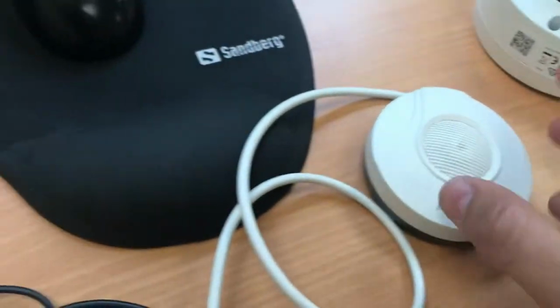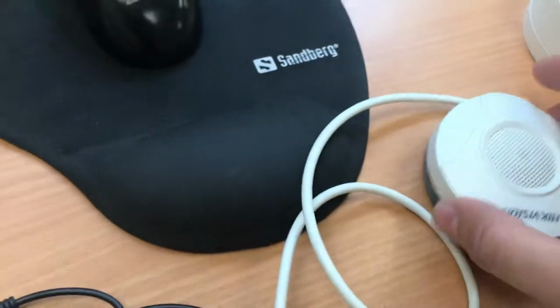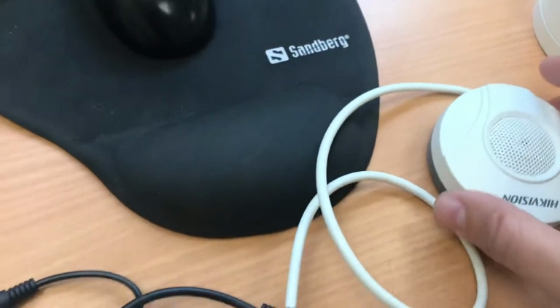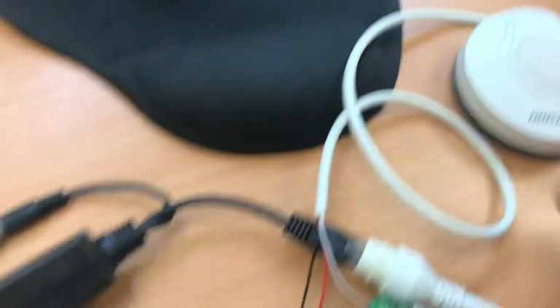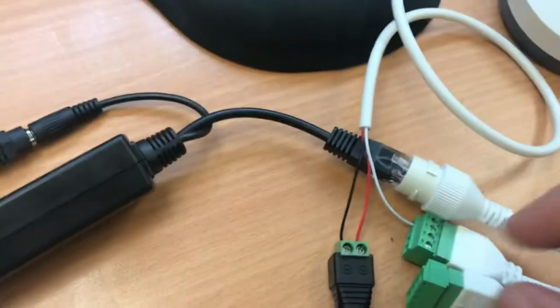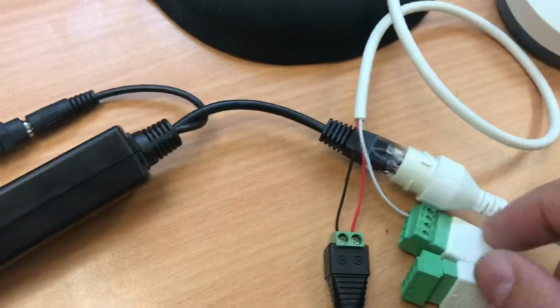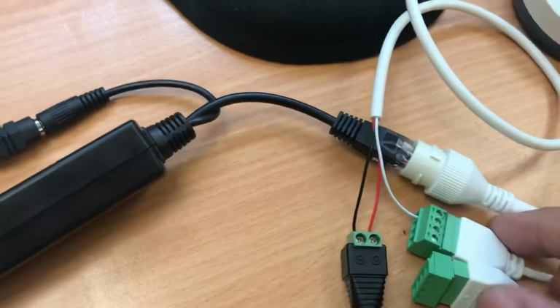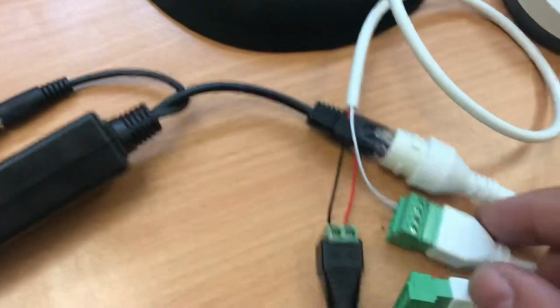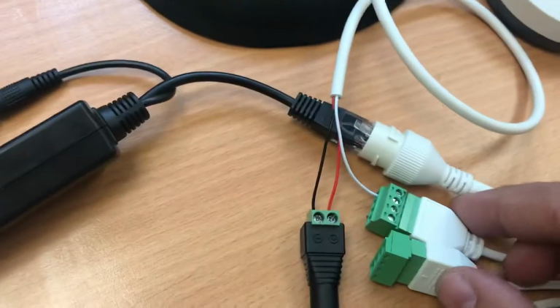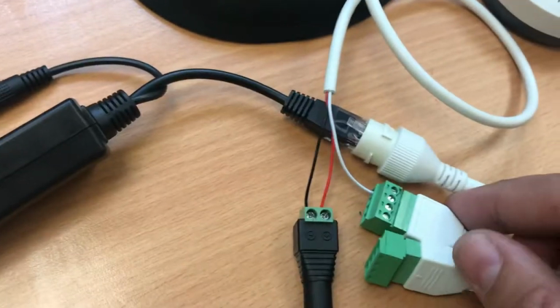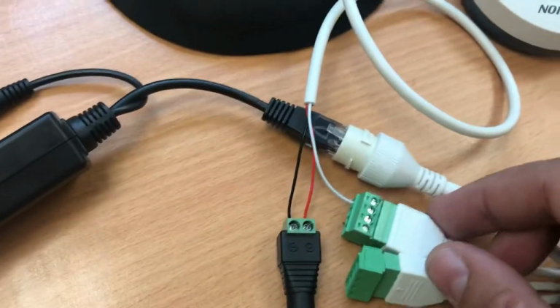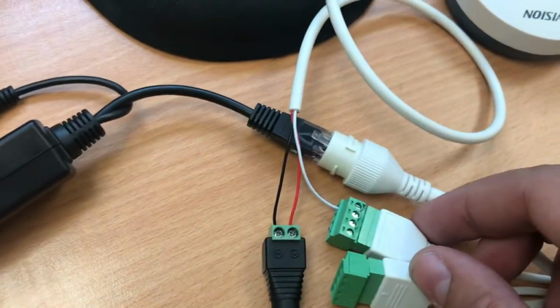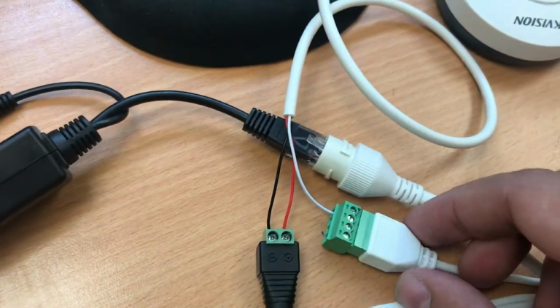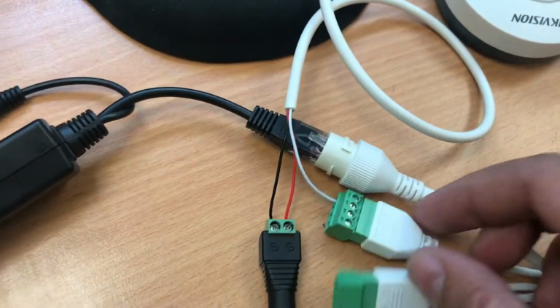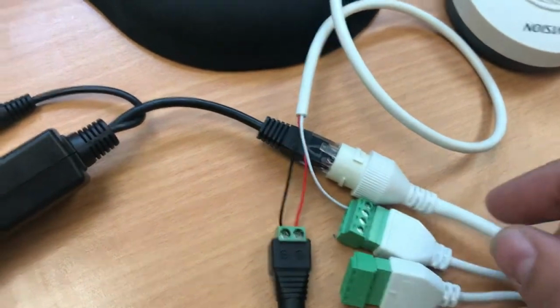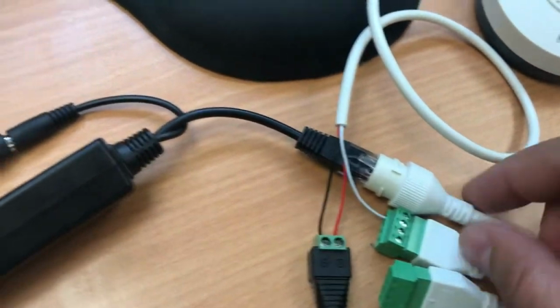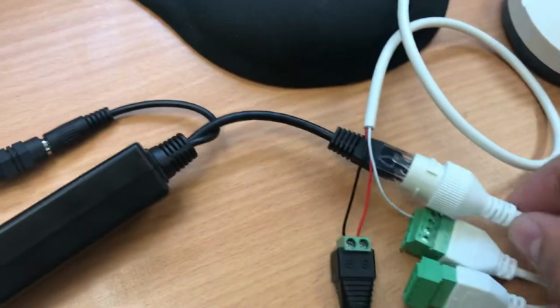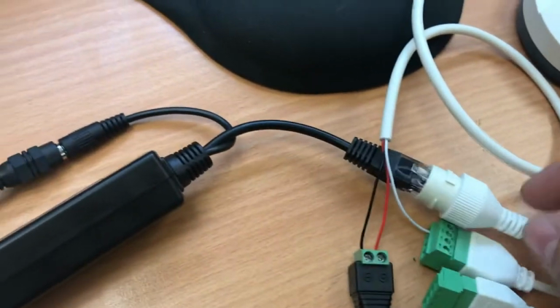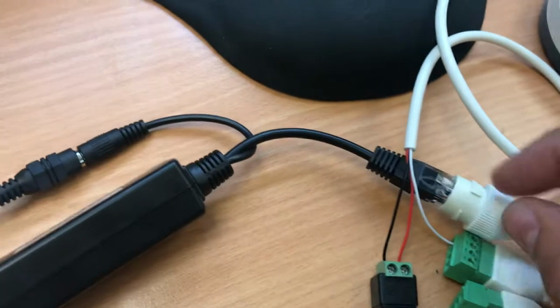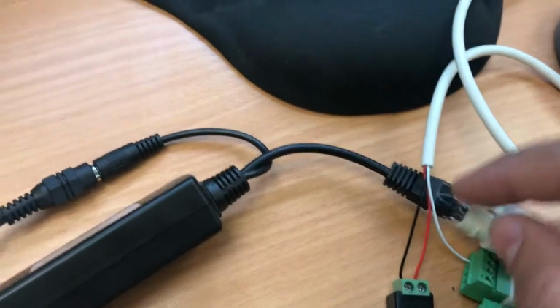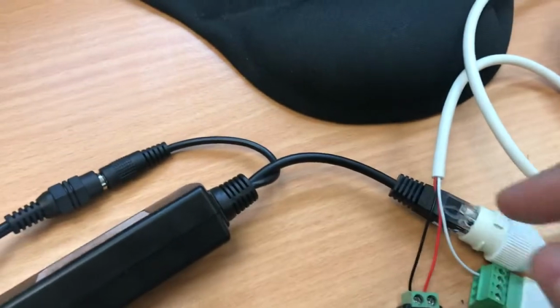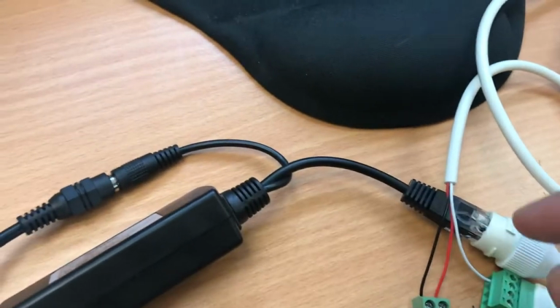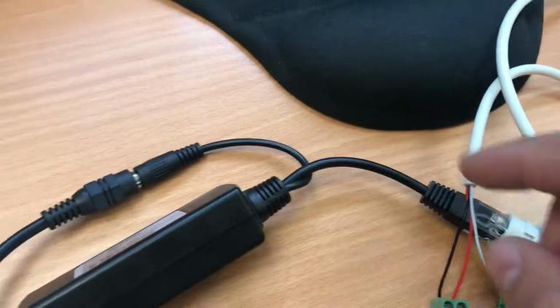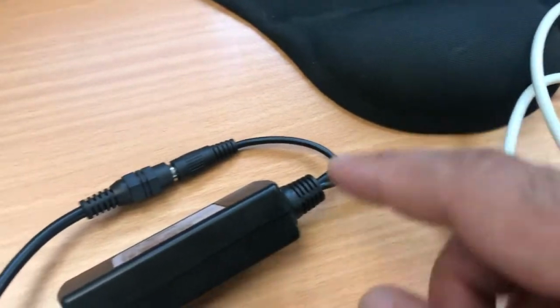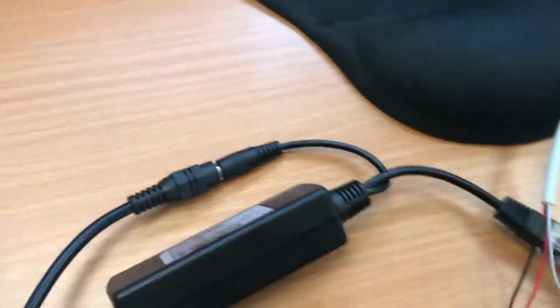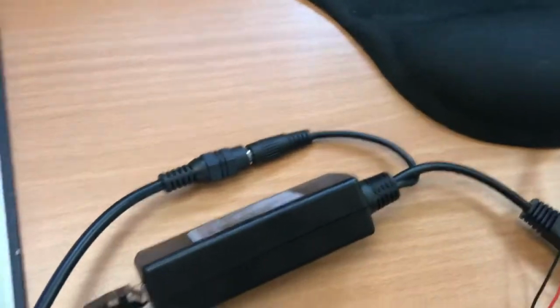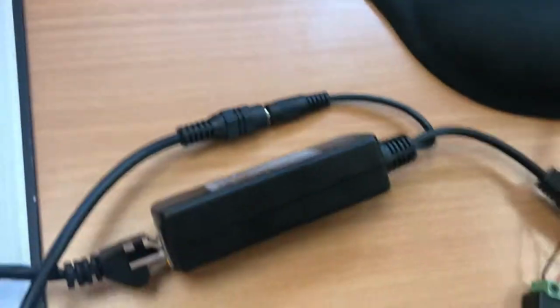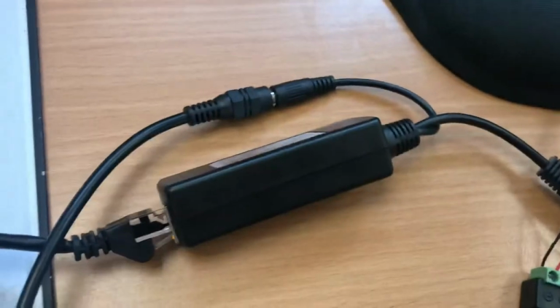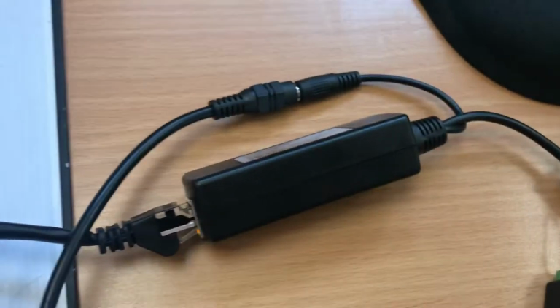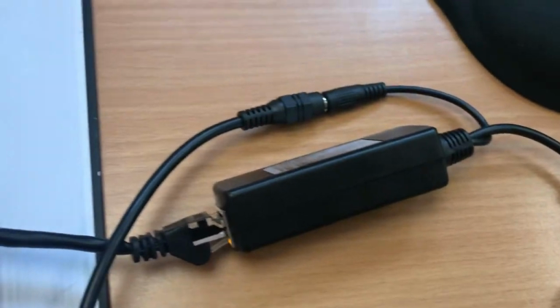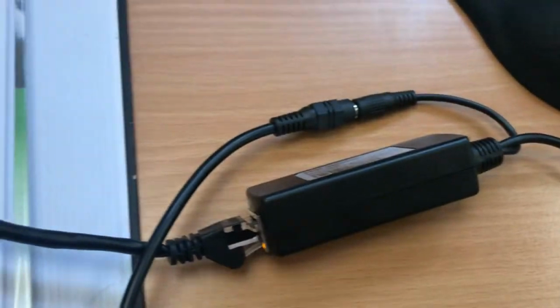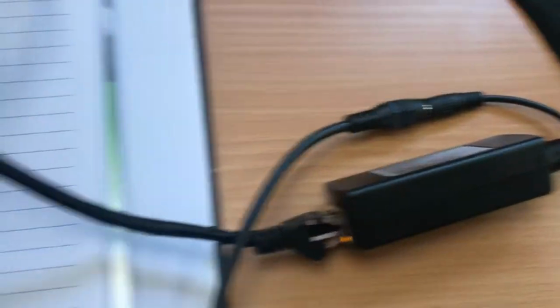The microphone is connected to the audio input of the camera, and the camera is connected to the ethernet side of the PoE DC splitter.